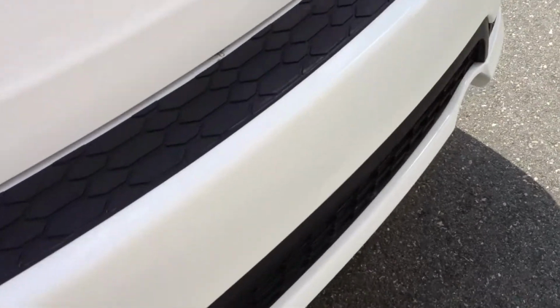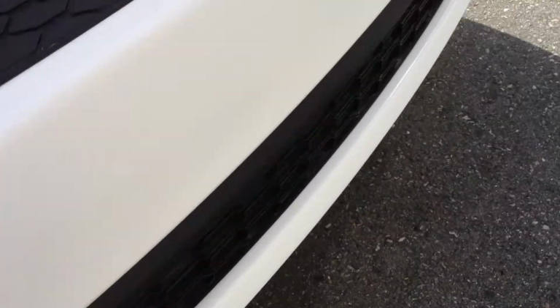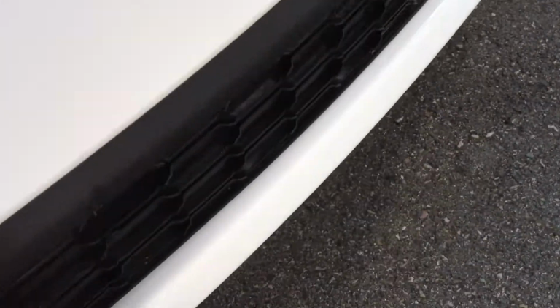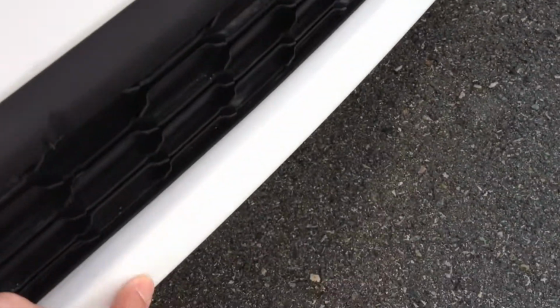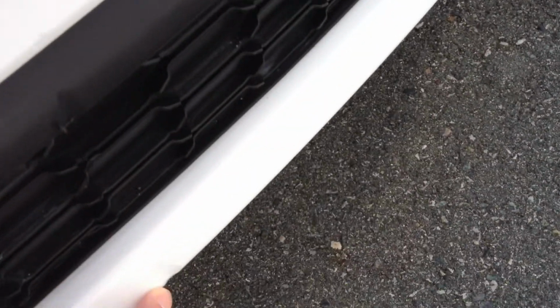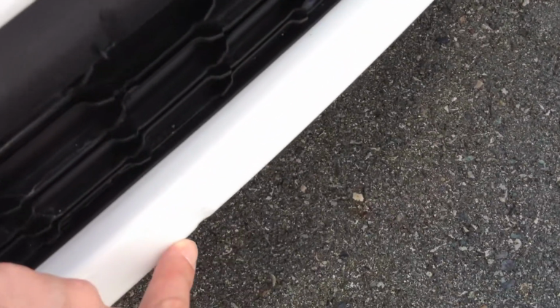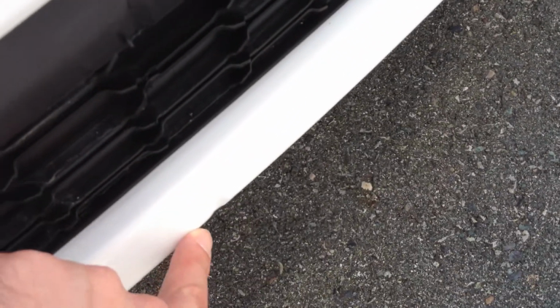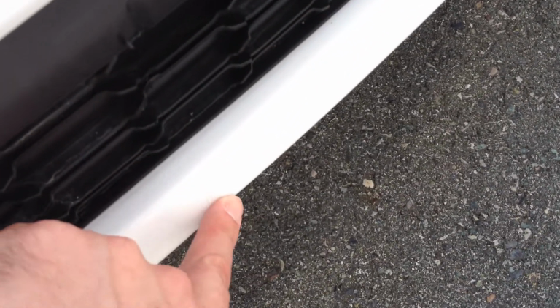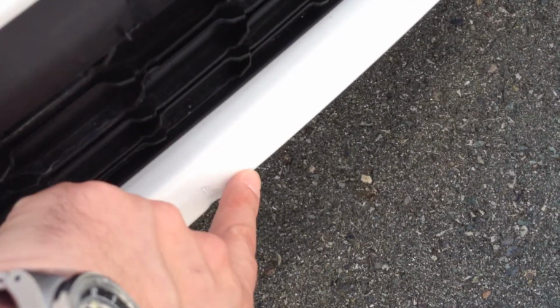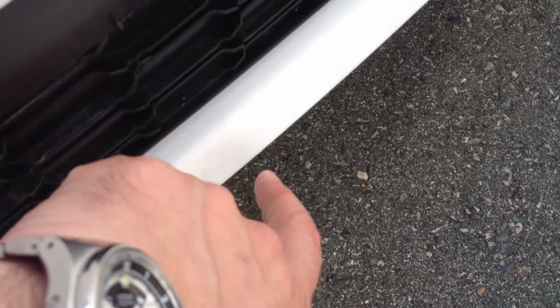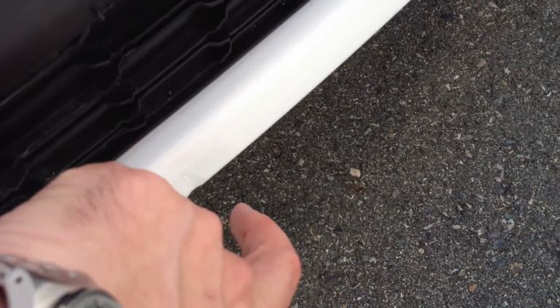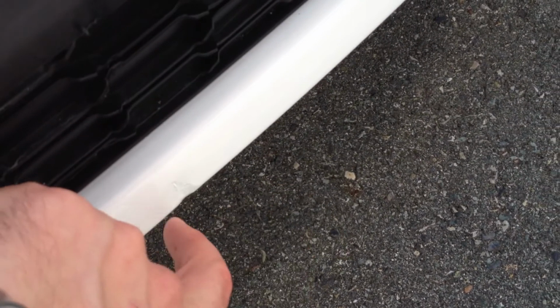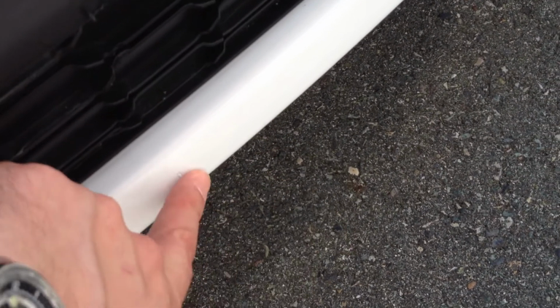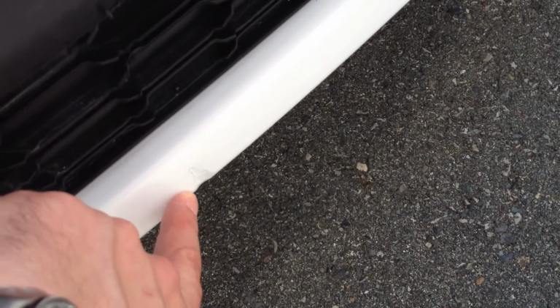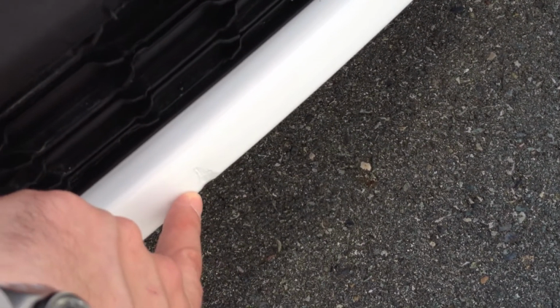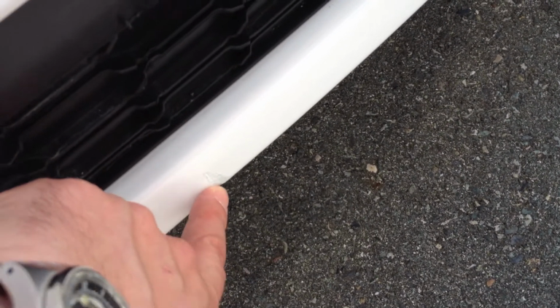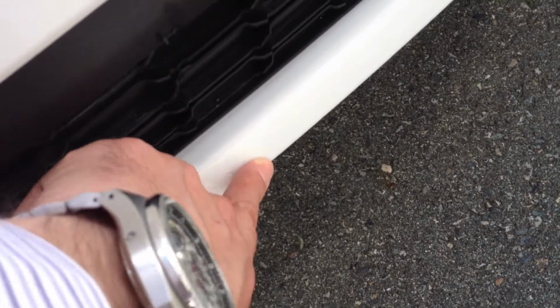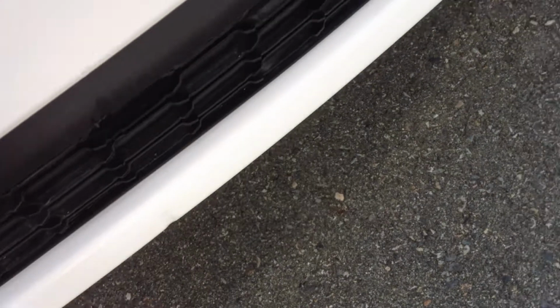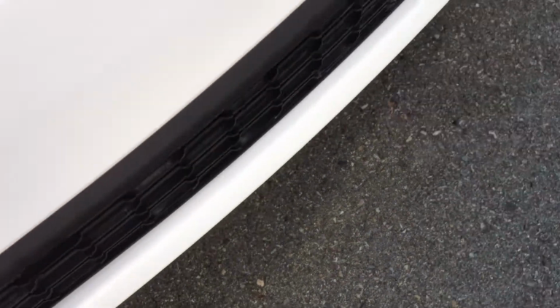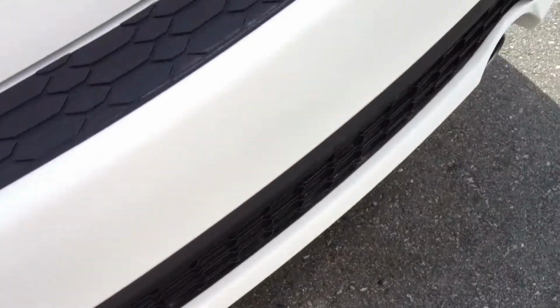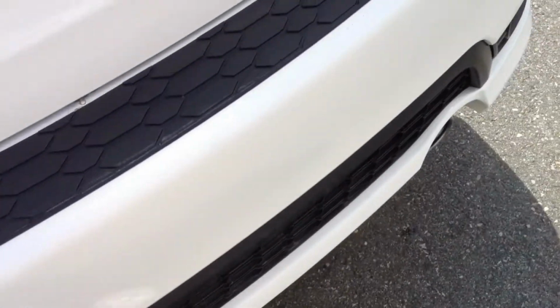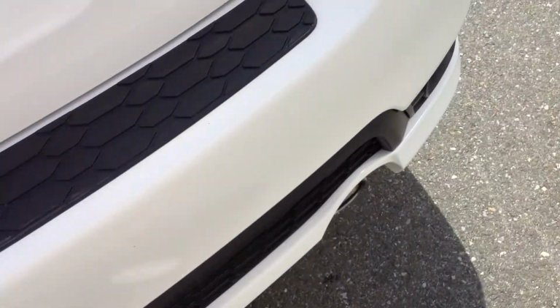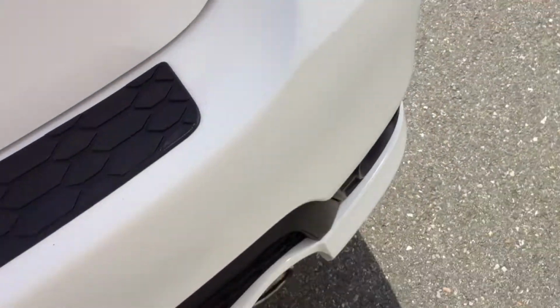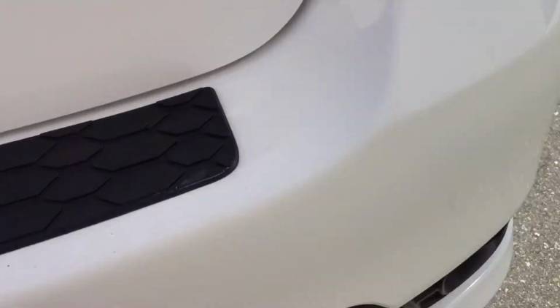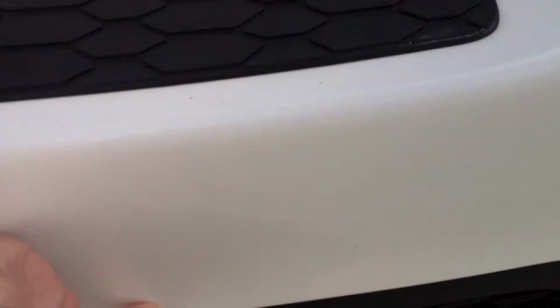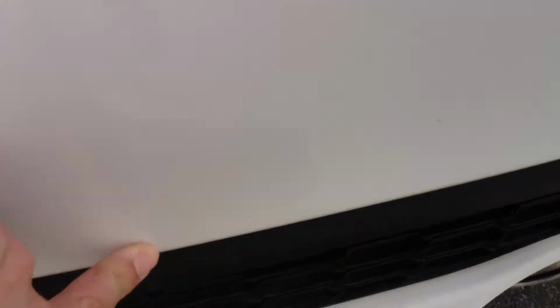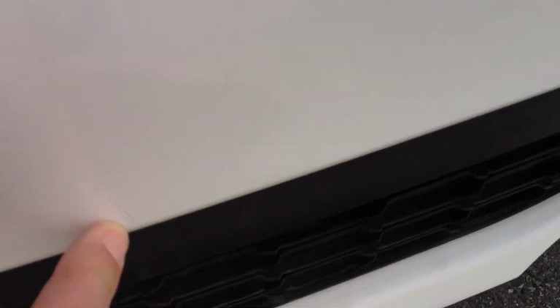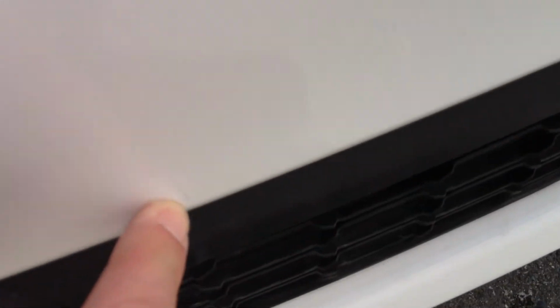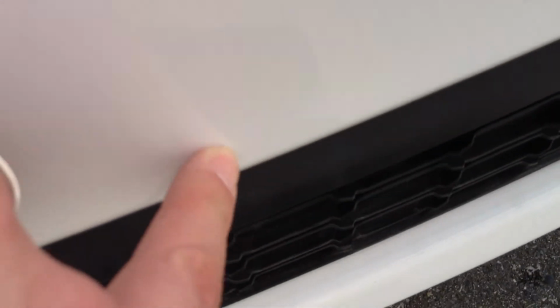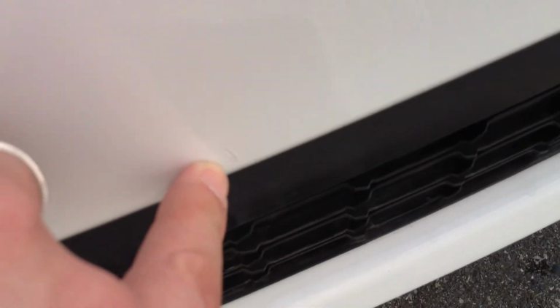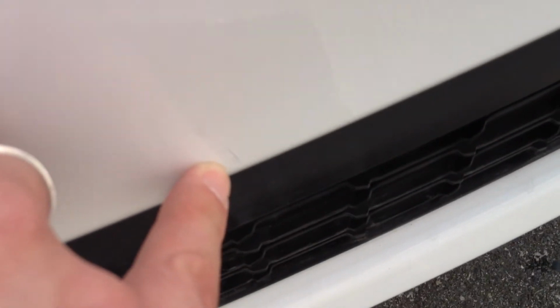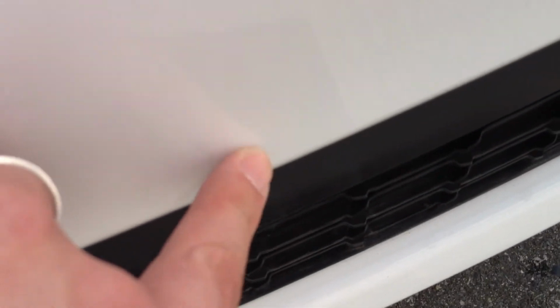There is also a chip — kind of an indent in the plastic of the bumper — that has been touched up. So one little chip on the rear bumper that's been touched up.